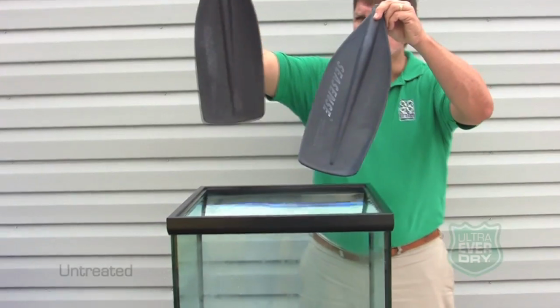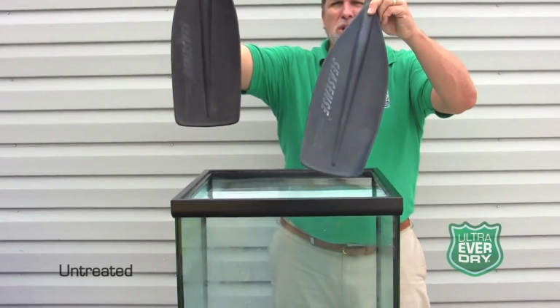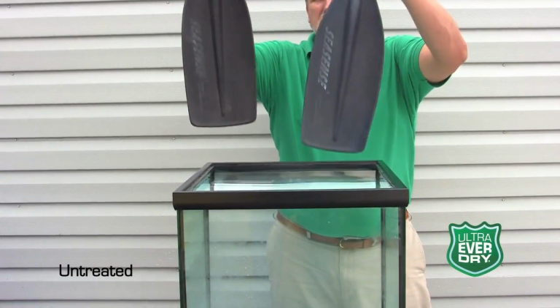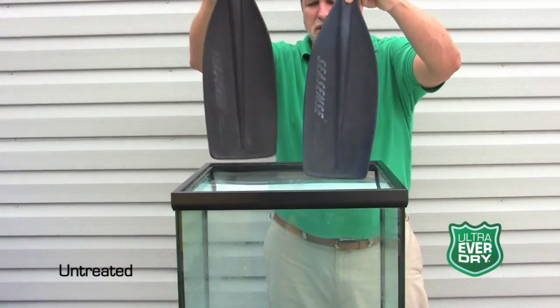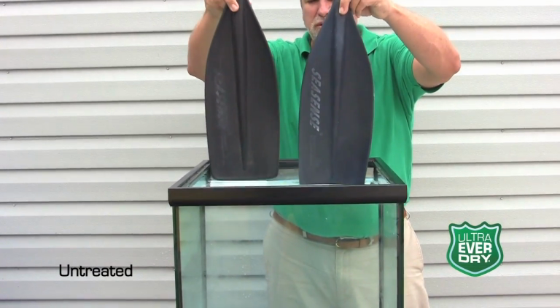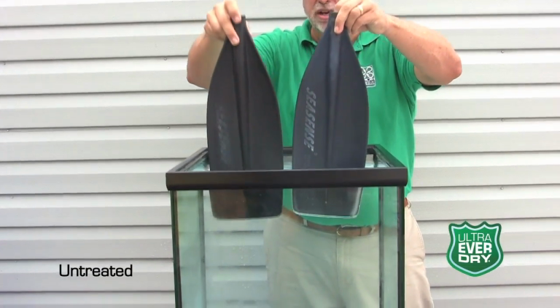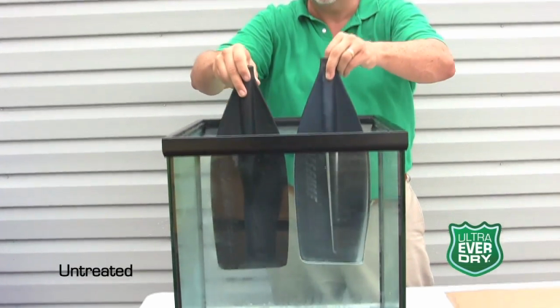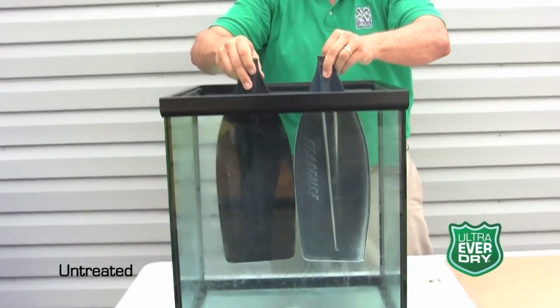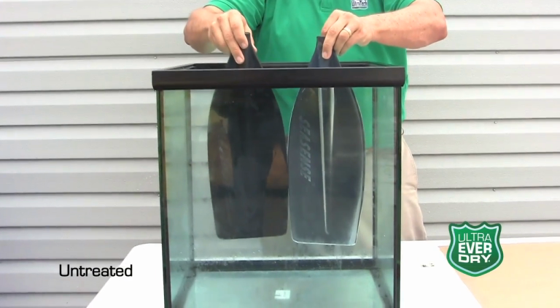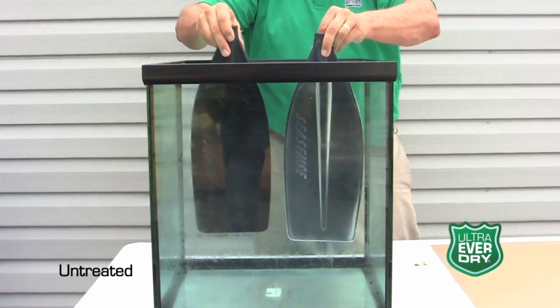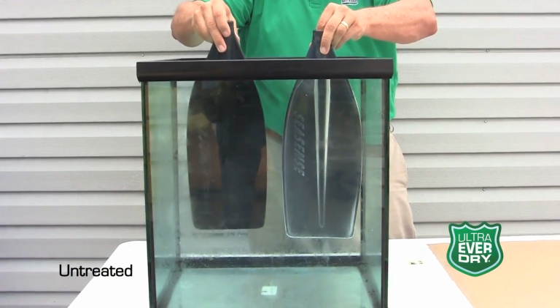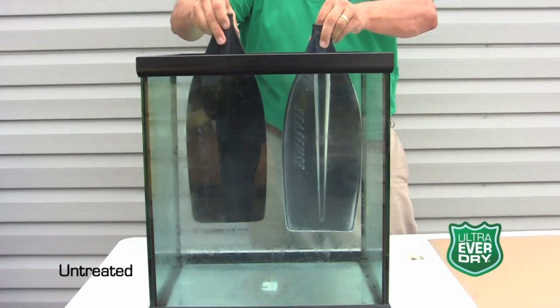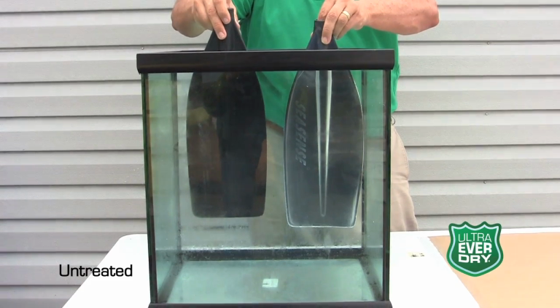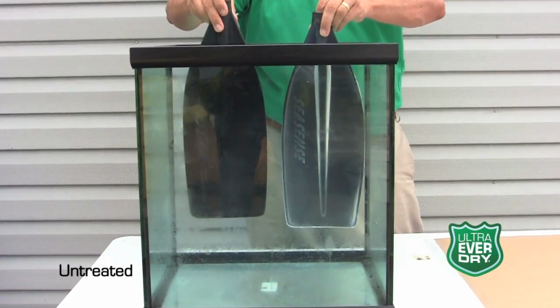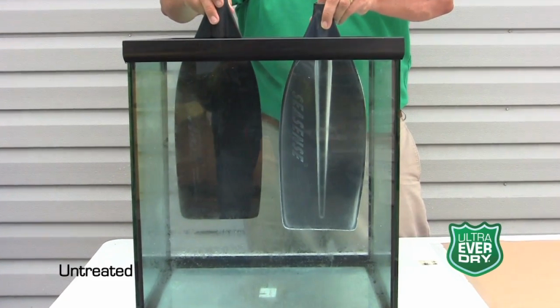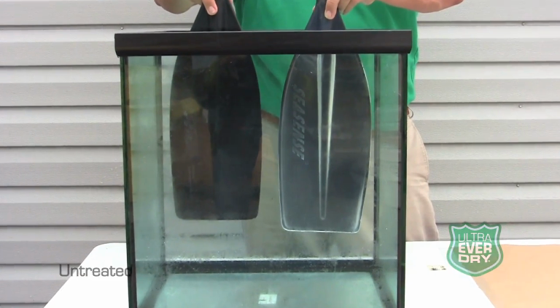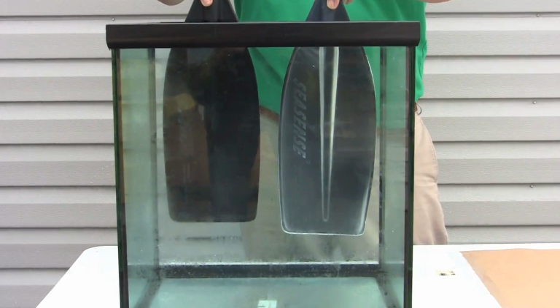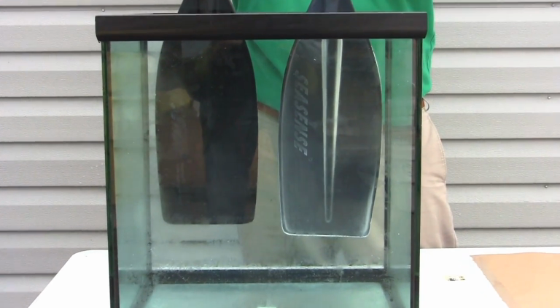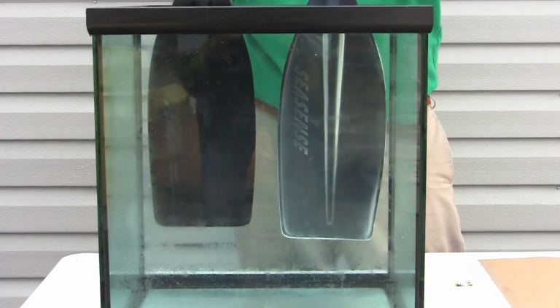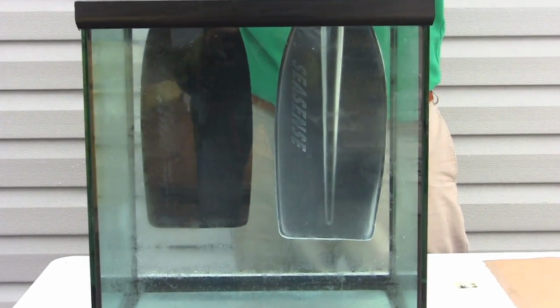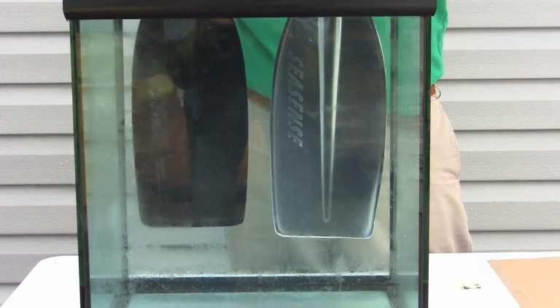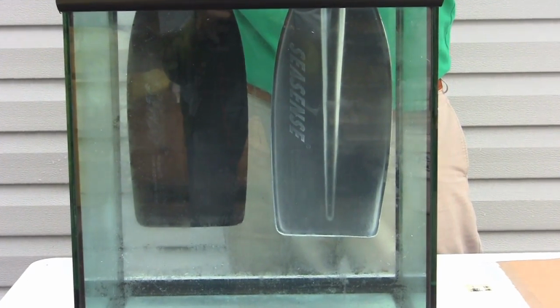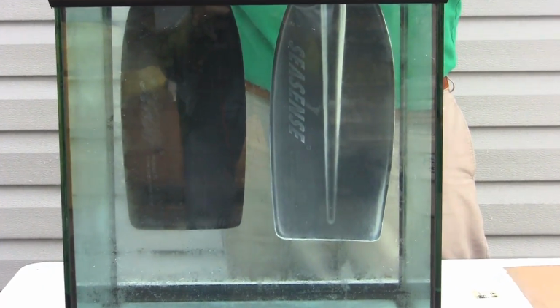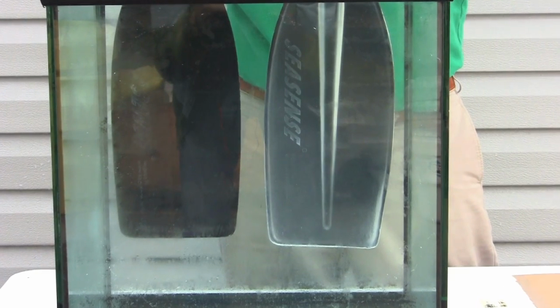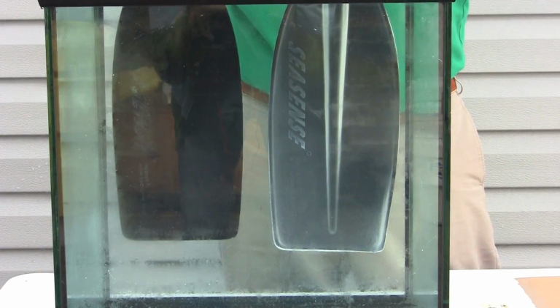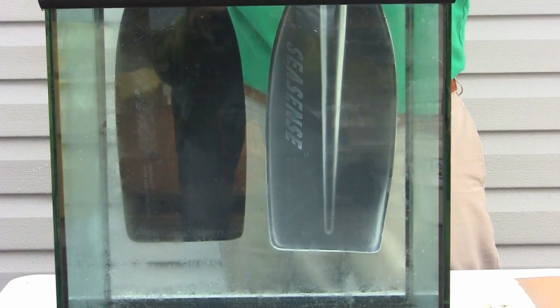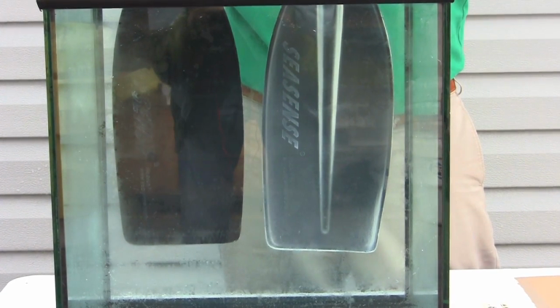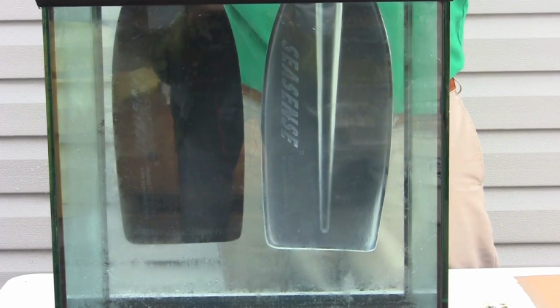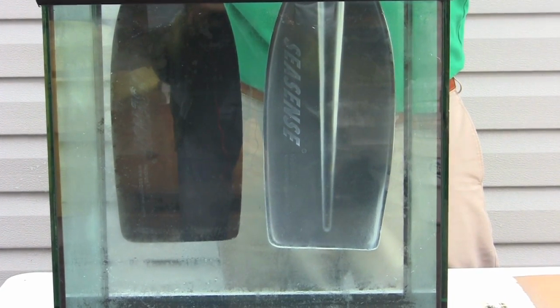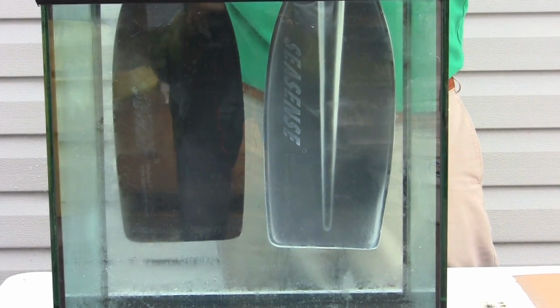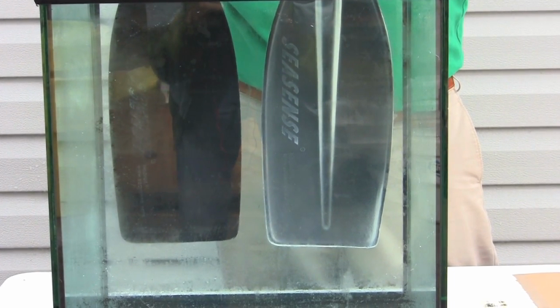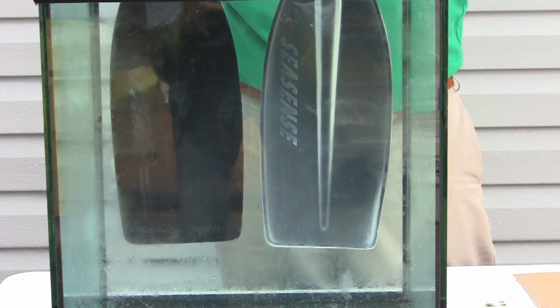This one has no coating; this one has the Ultra Ever-Dry on it. You can see the silver coating all around the Ever-Dry paddle. That is actually a layer of air that's formed on the nano coating, and that's what's going to keep water from attaching itself to the paddle.